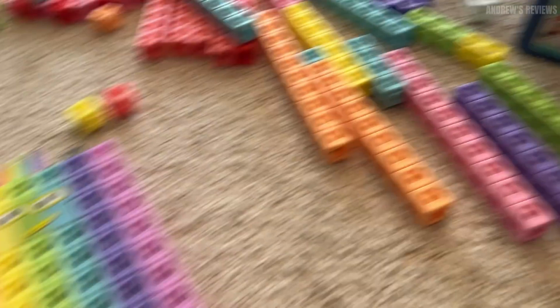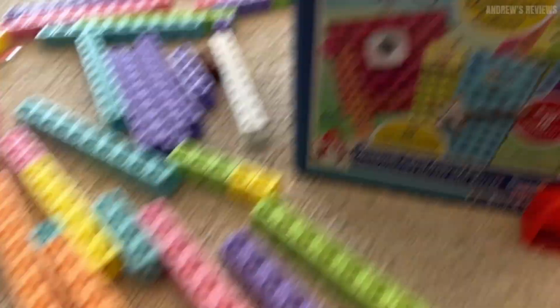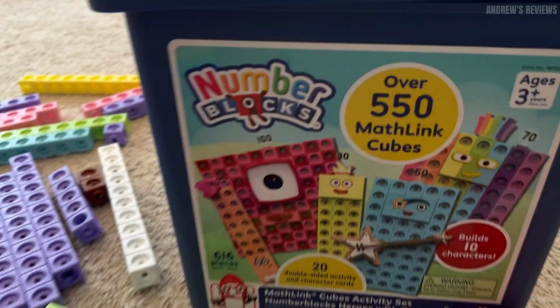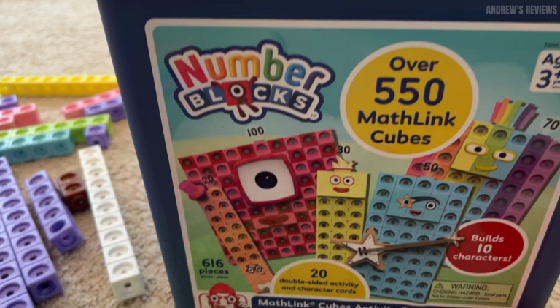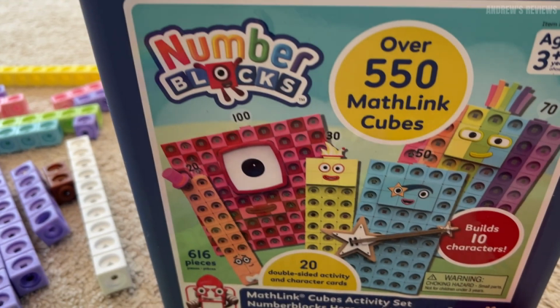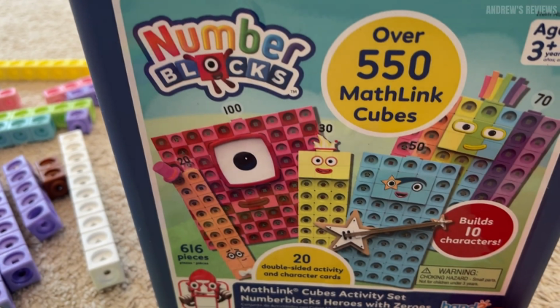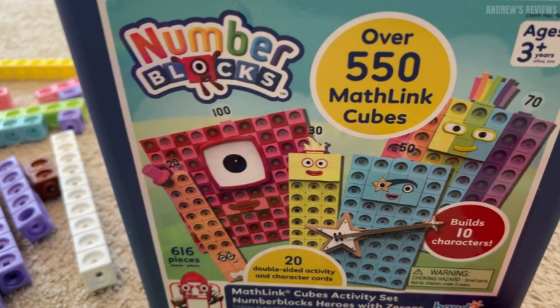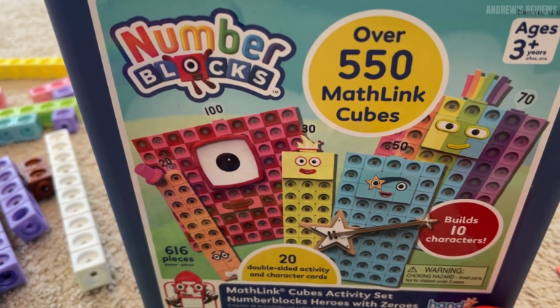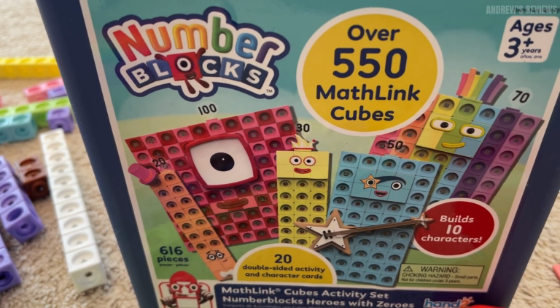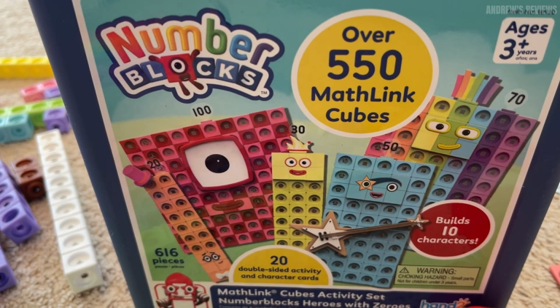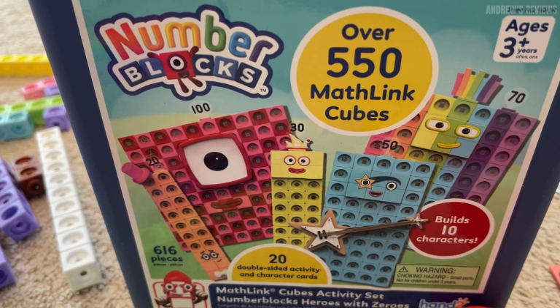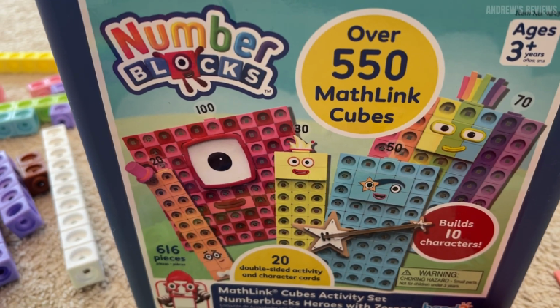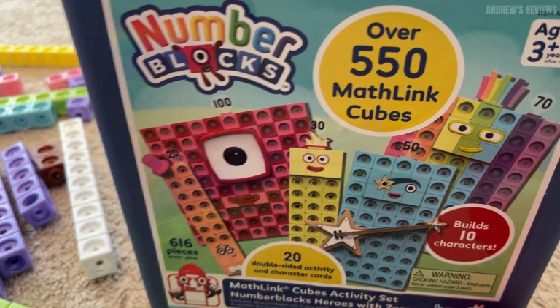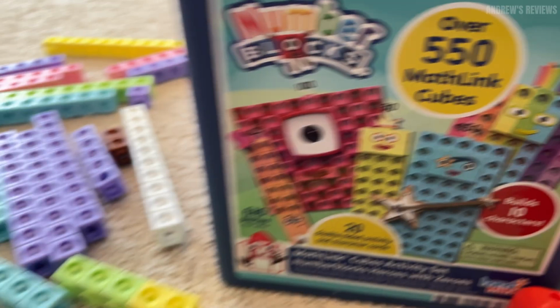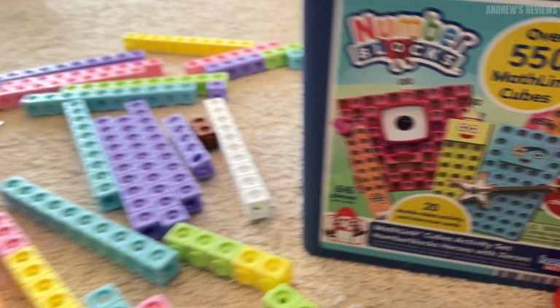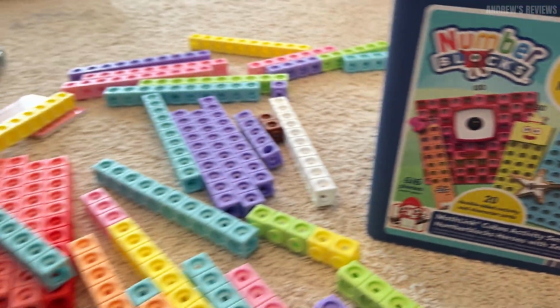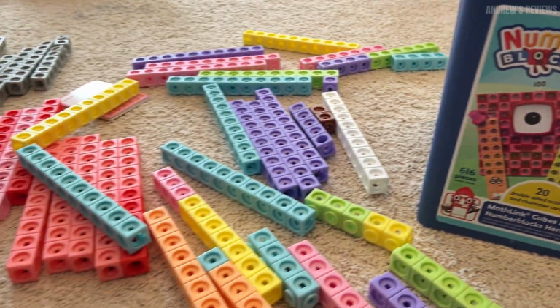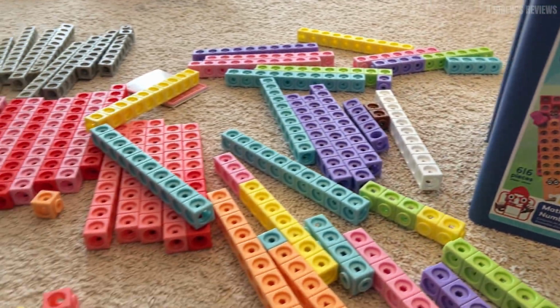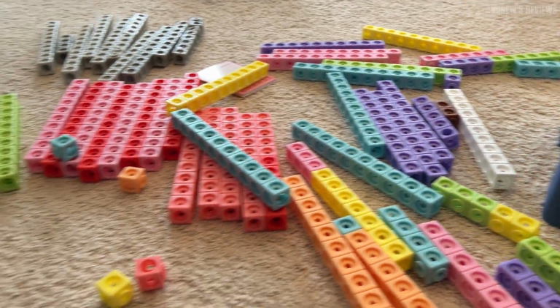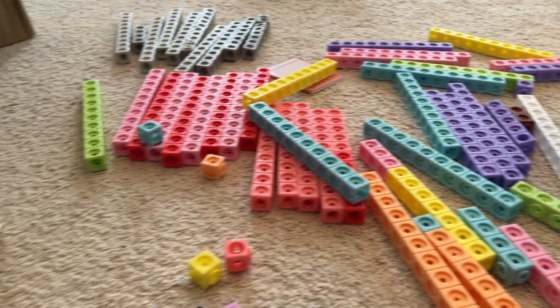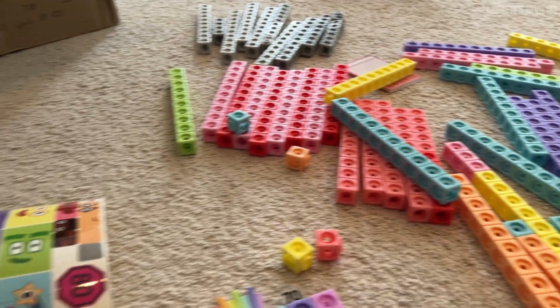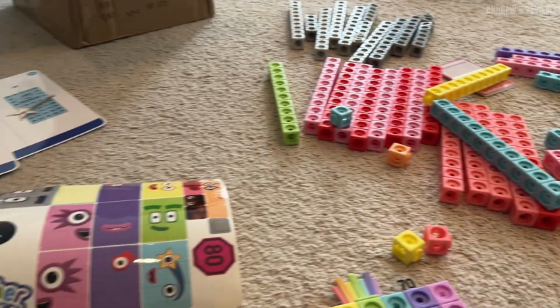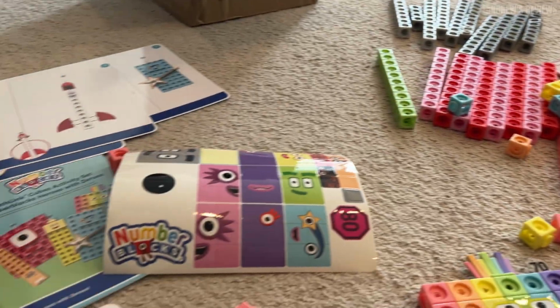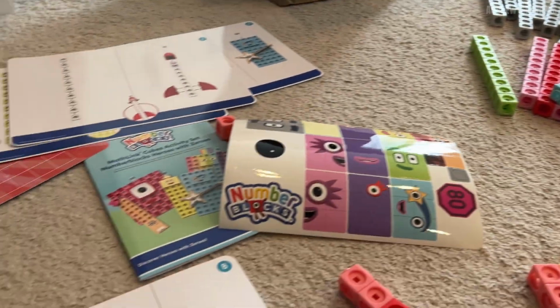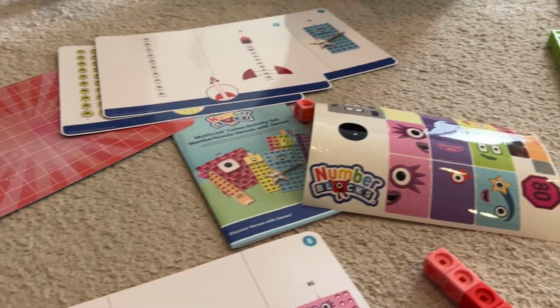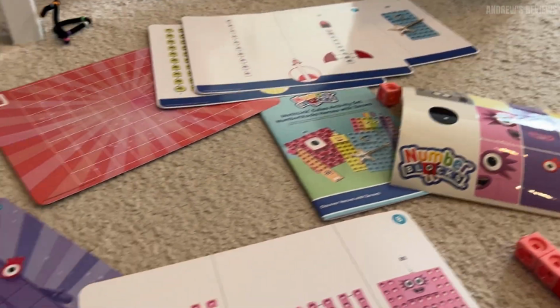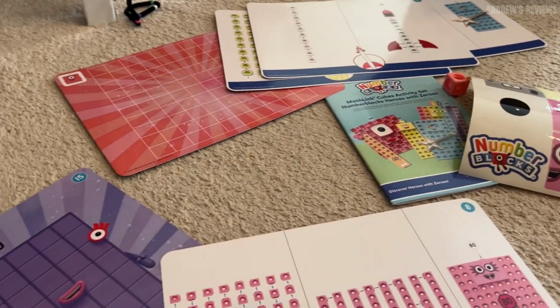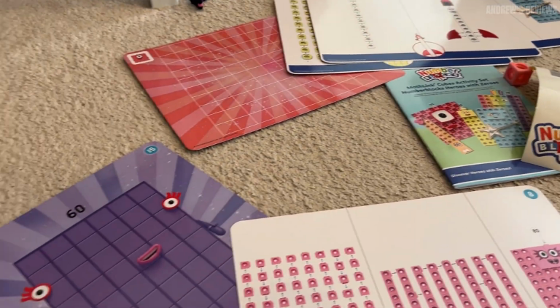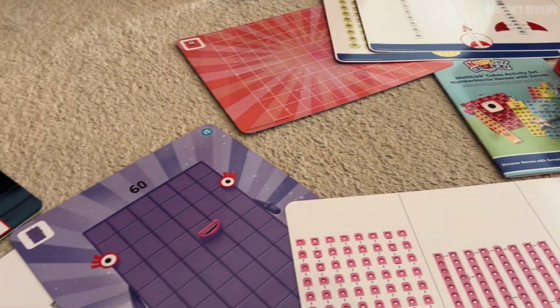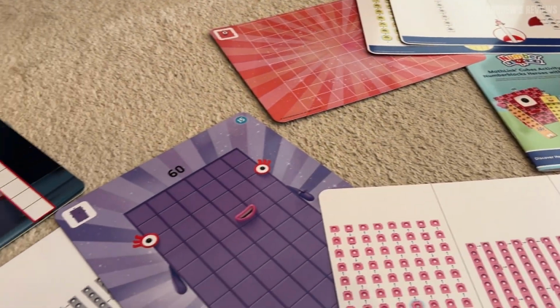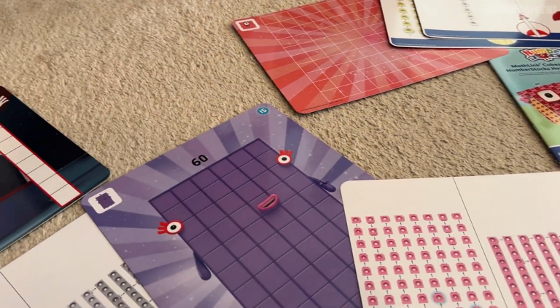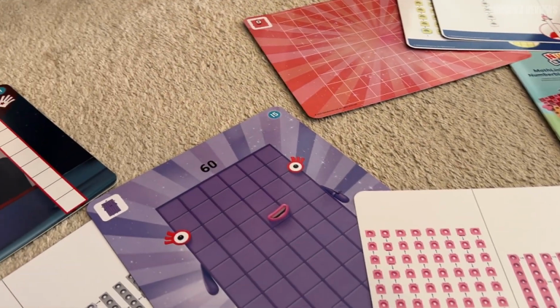The box — you might only see five here, but in fact there are enough pieces to create every single one of them from 10 all the way up to 100.